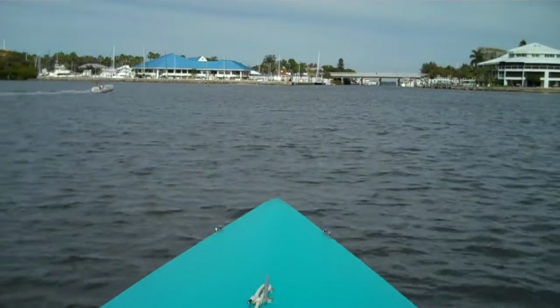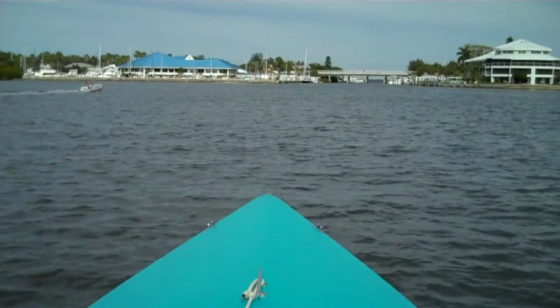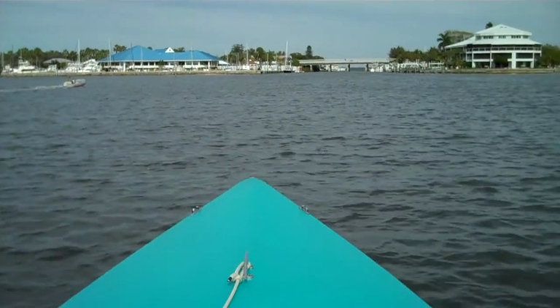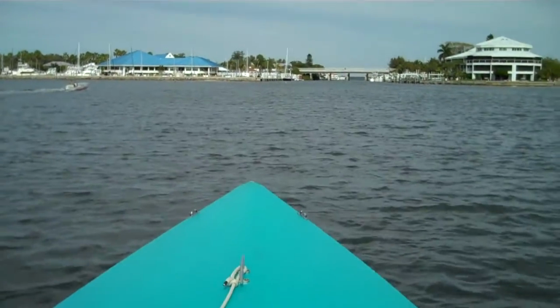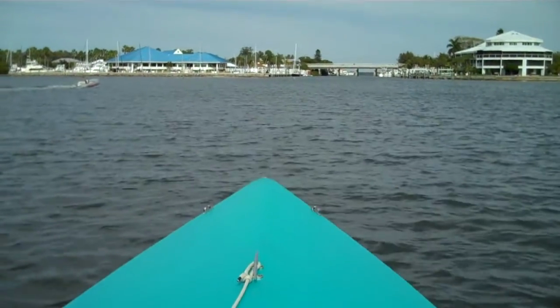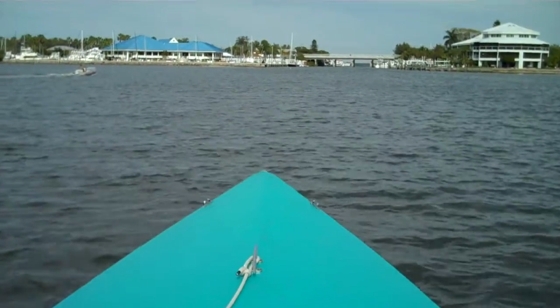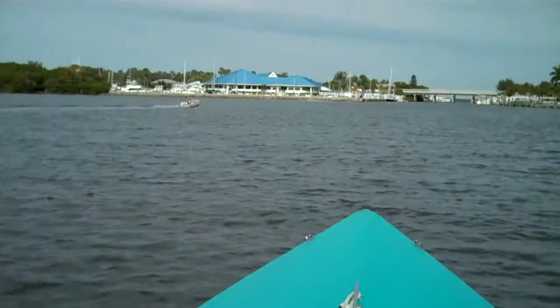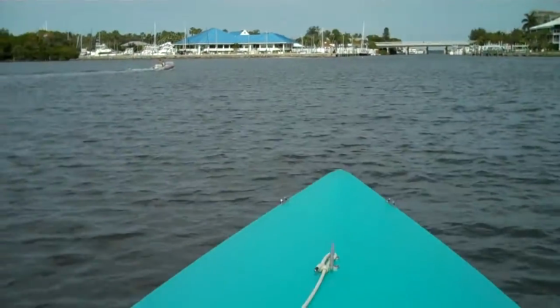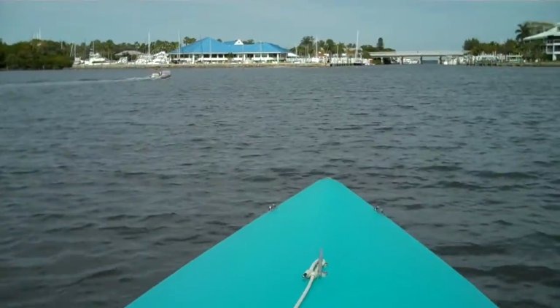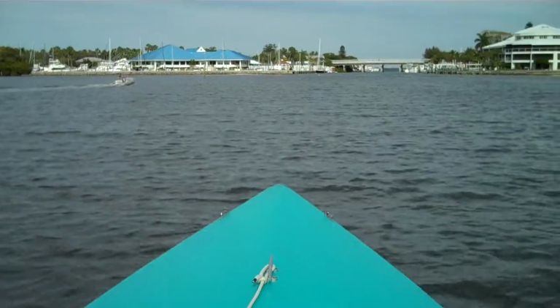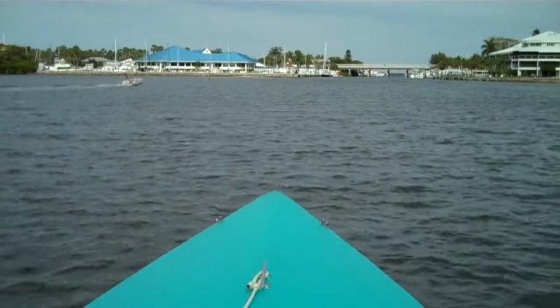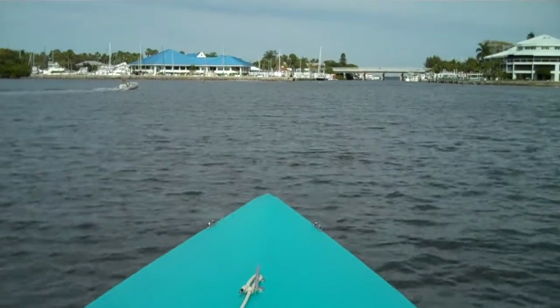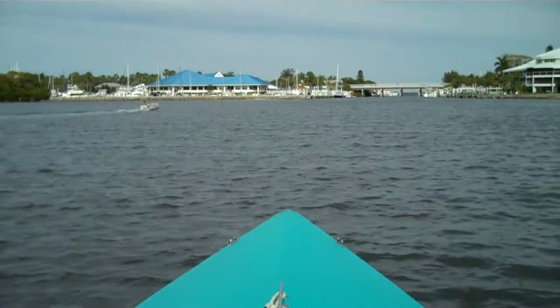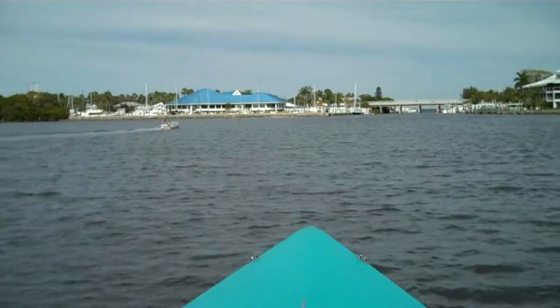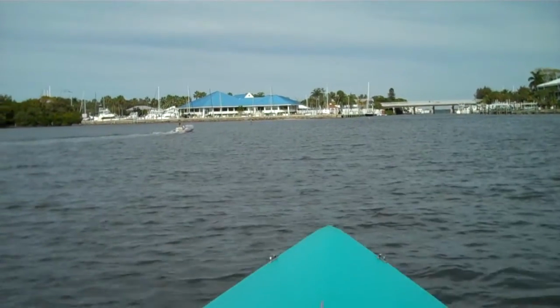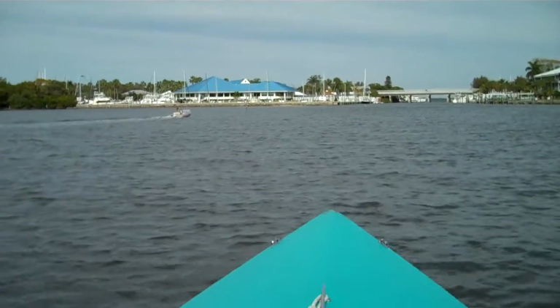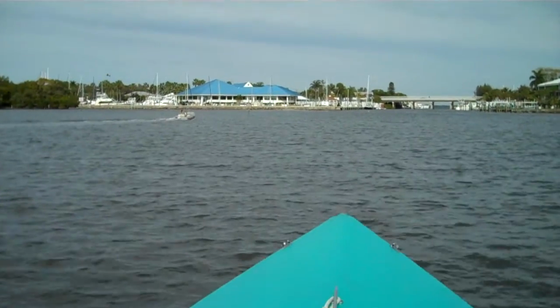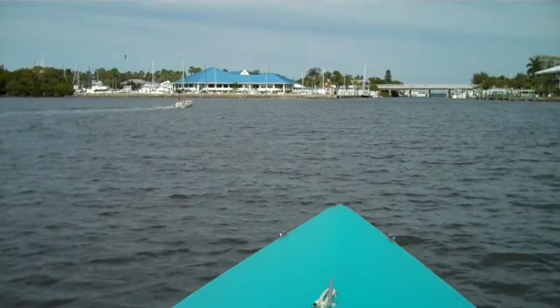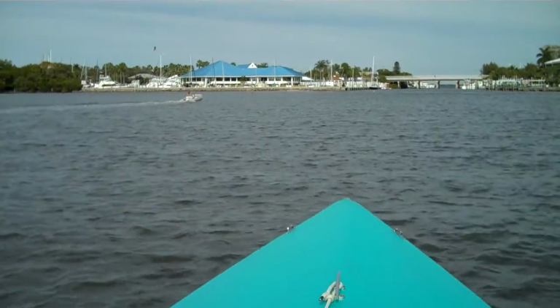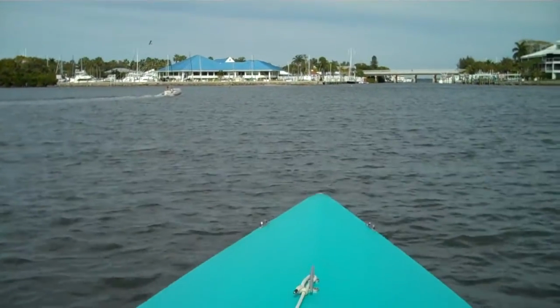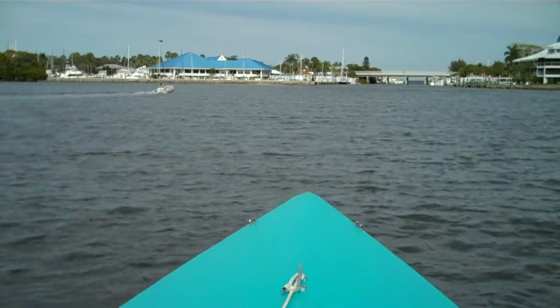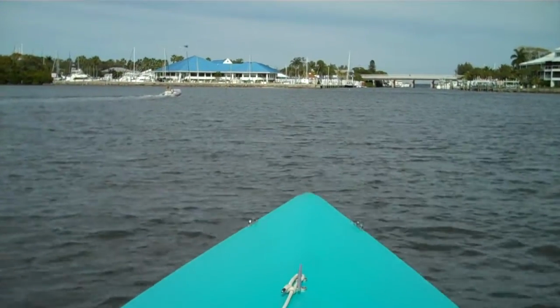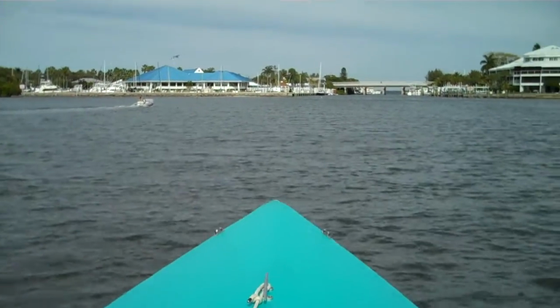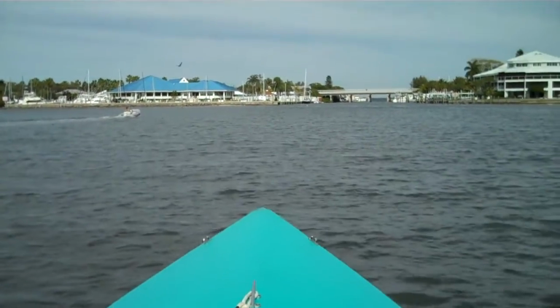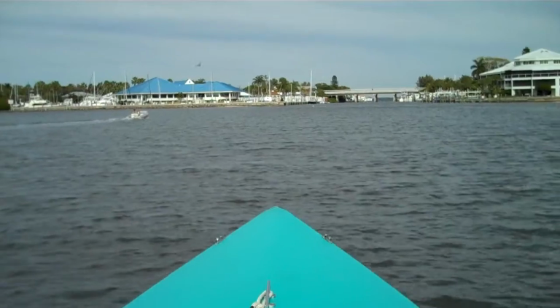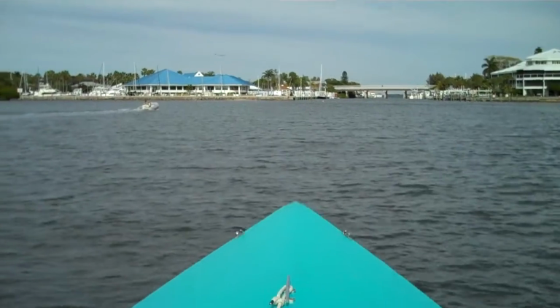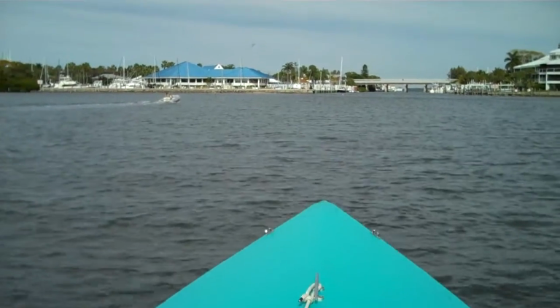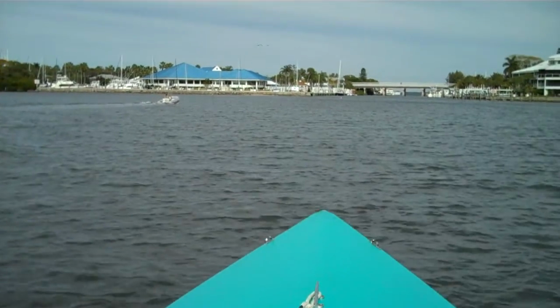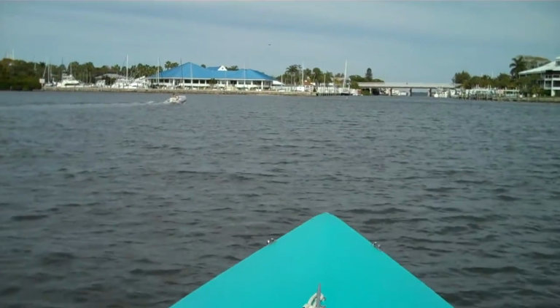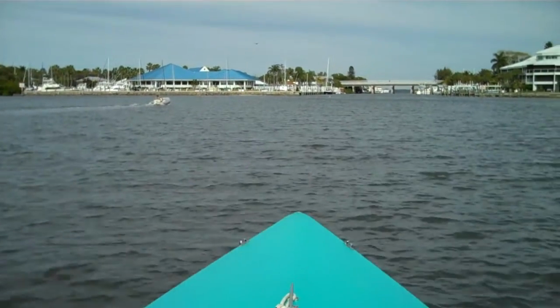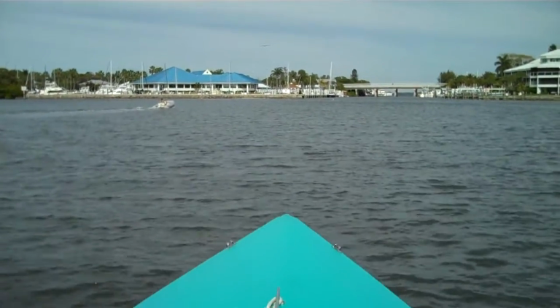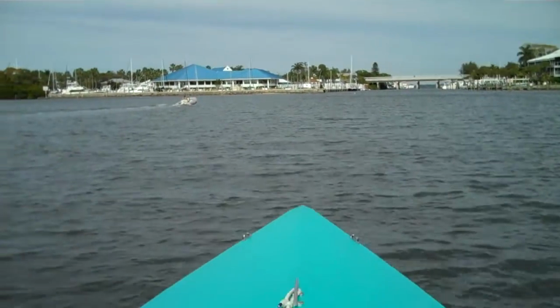That little bridge there is where we're going — it separates Palmetto from Sneed Island. We're going to go right underneath it and that'll take us into Terracia Bay.